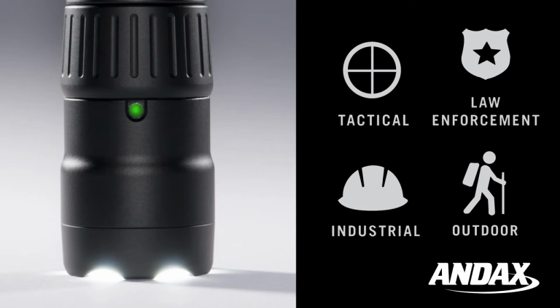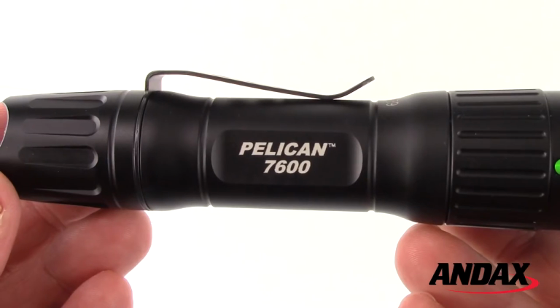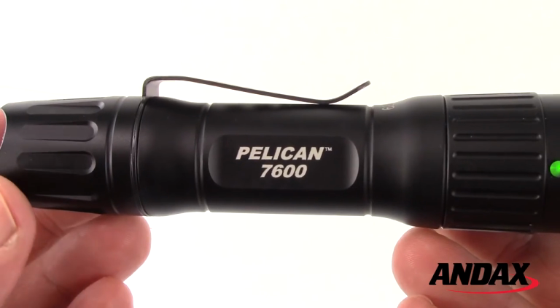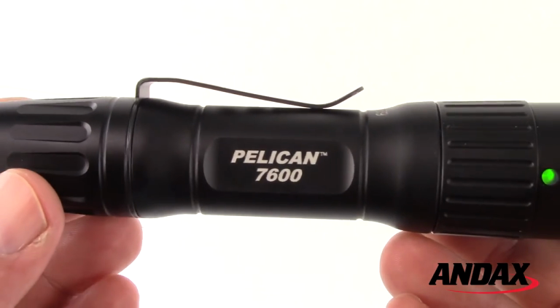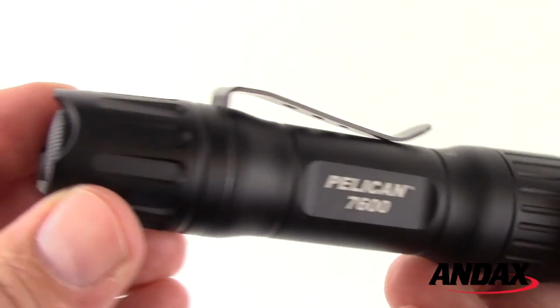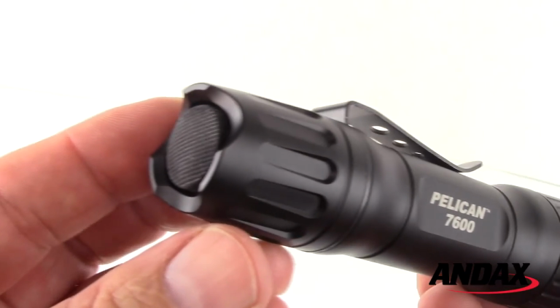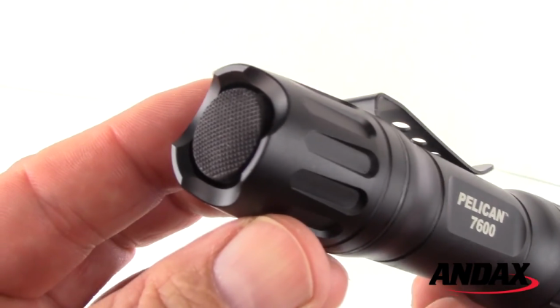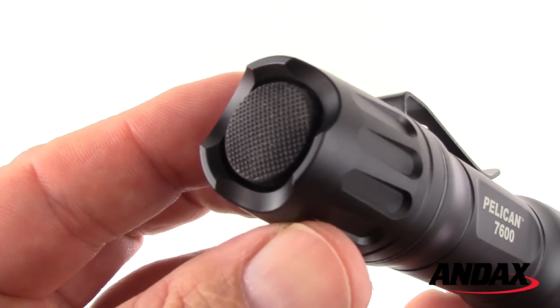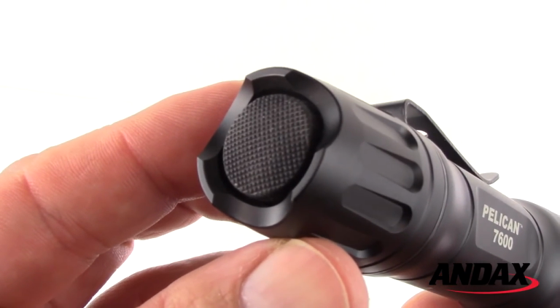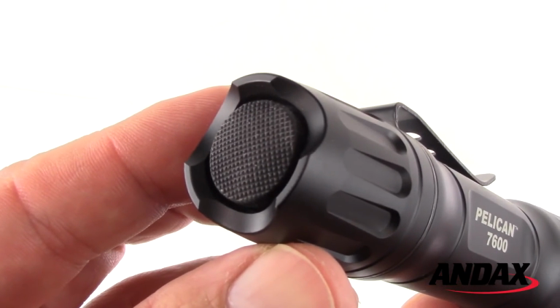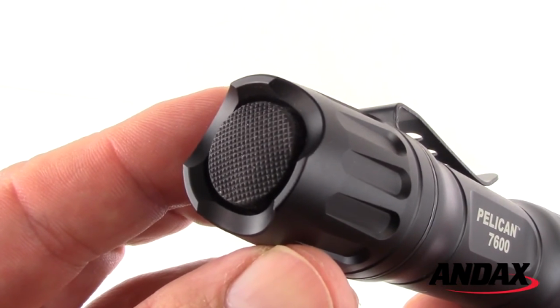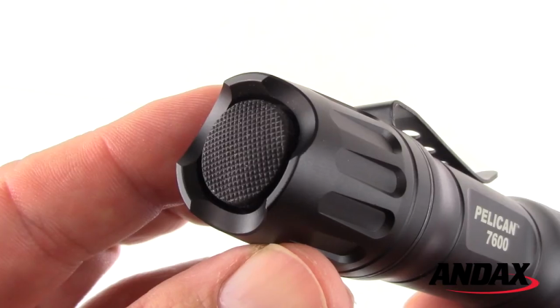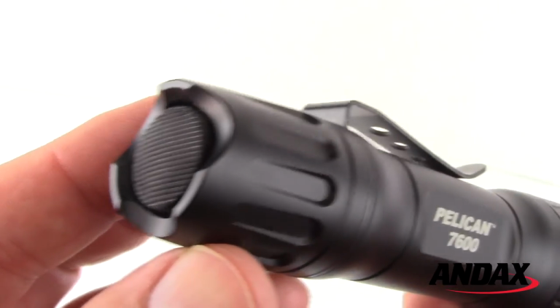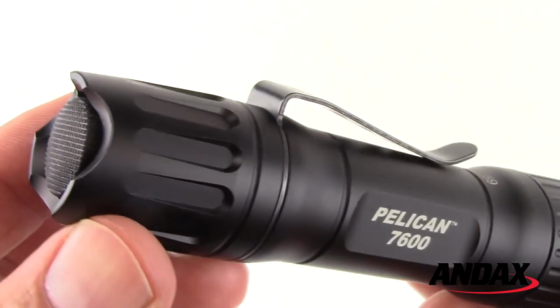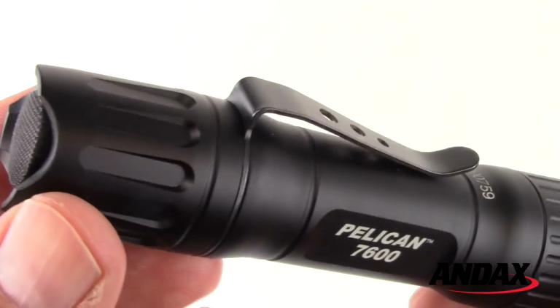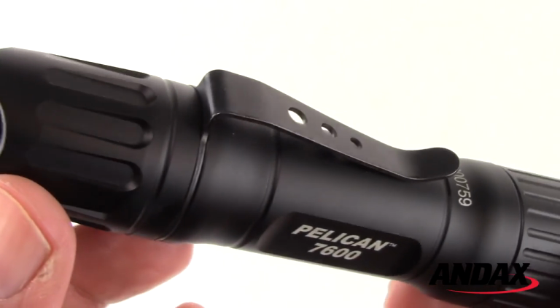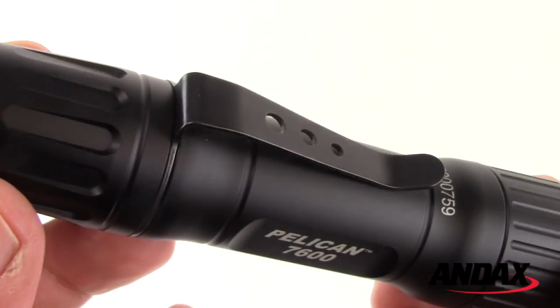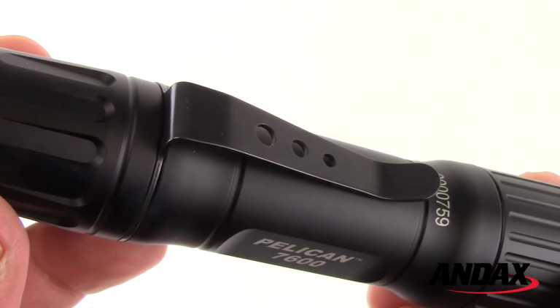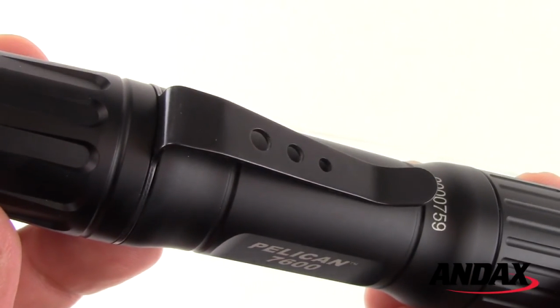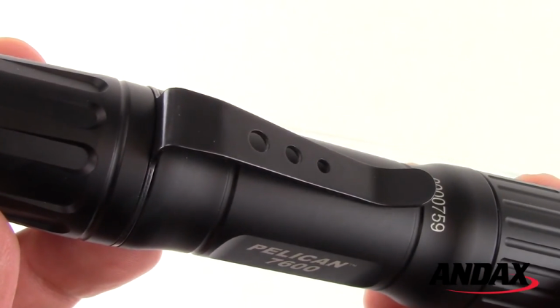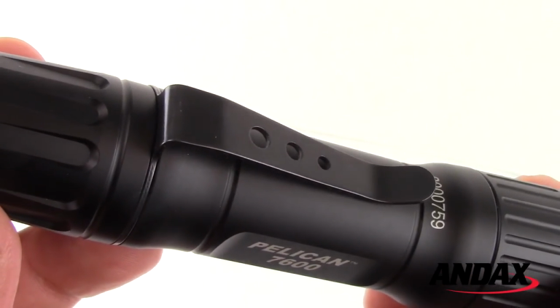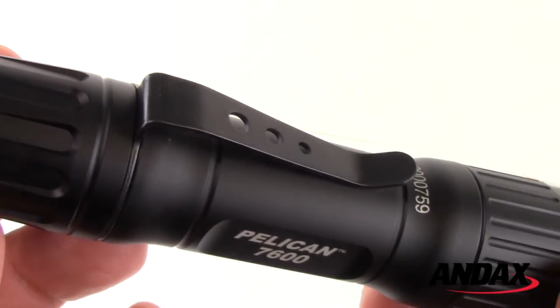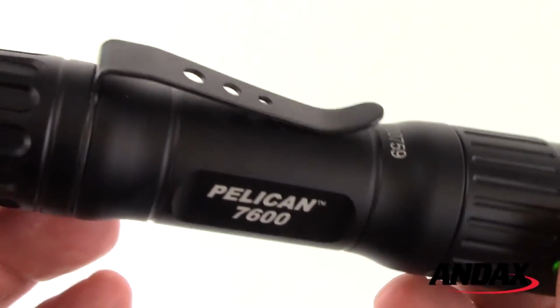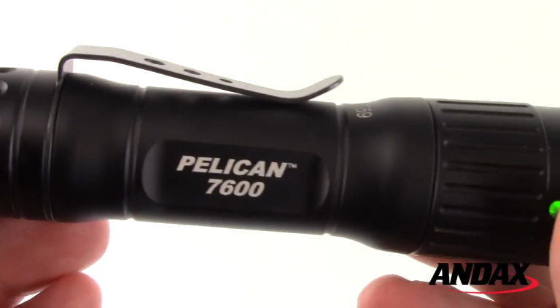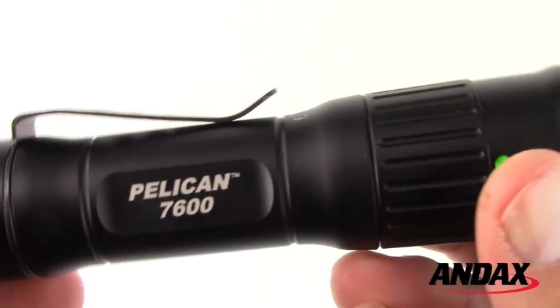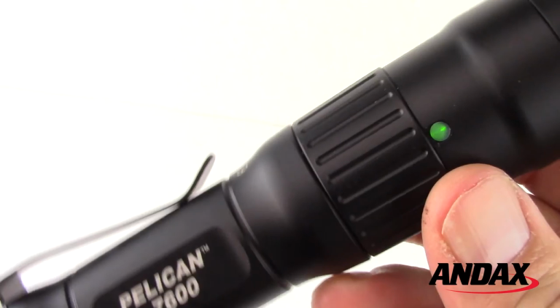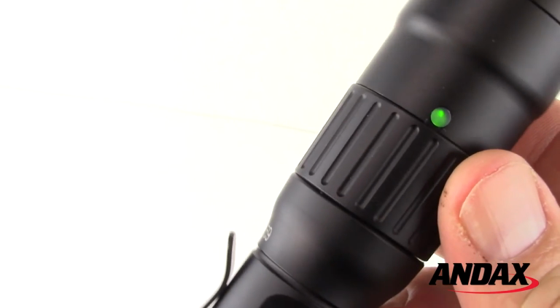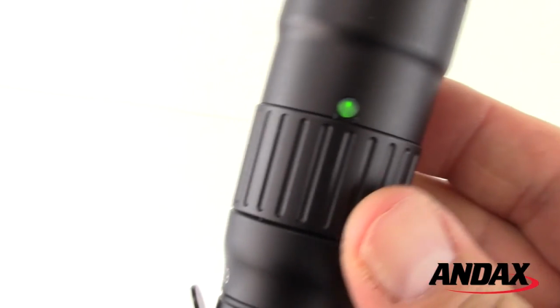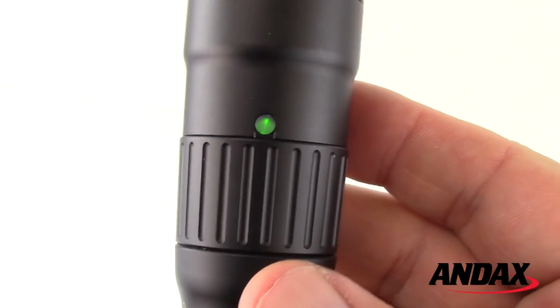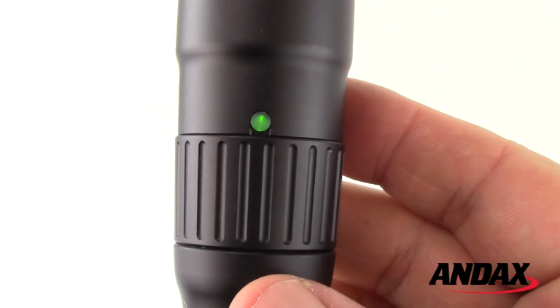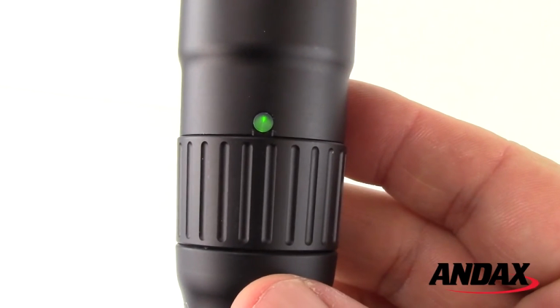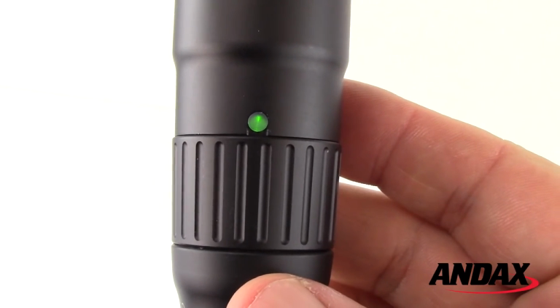The Pelican 7600 LED features a tail cap switch and a high-strength carbon steel clip, making it convenient for everyday carry. It has a battery level LED indicator.